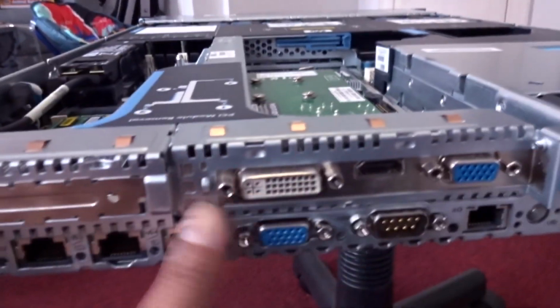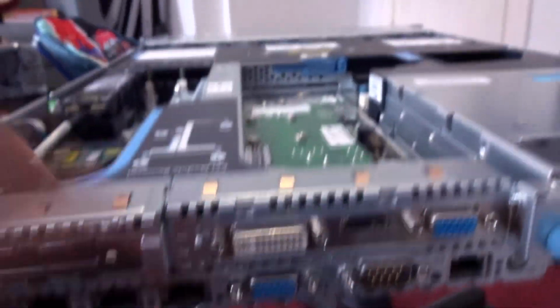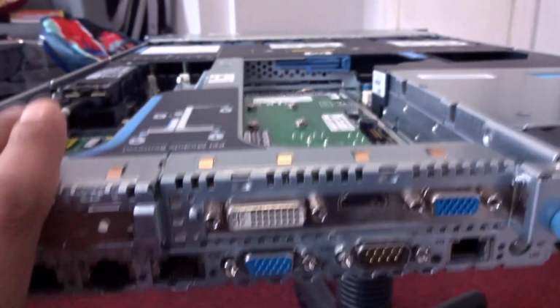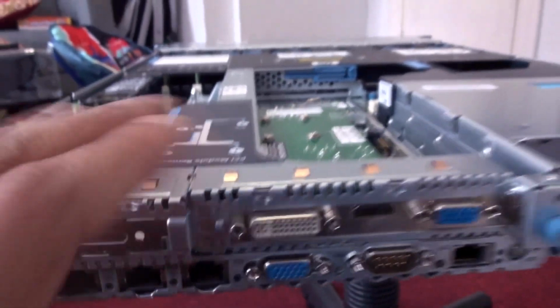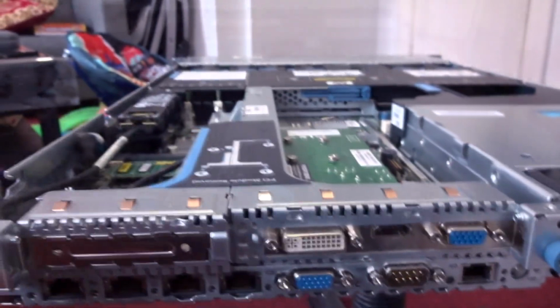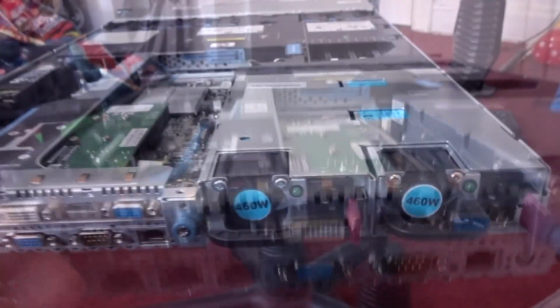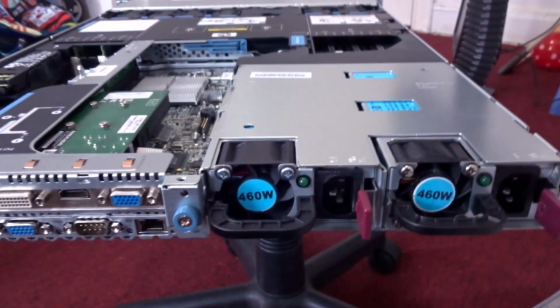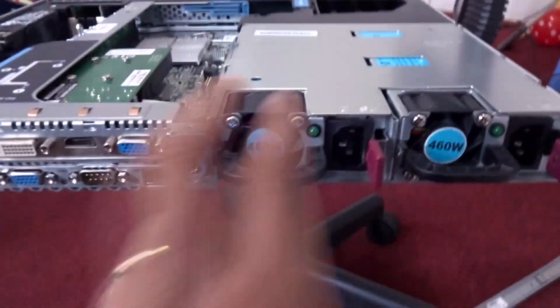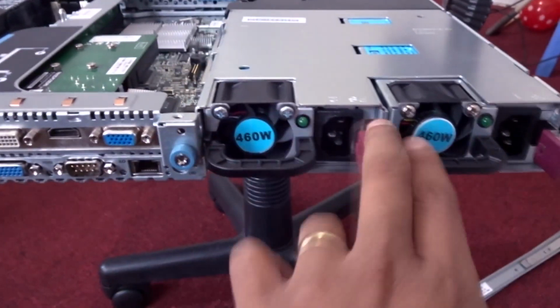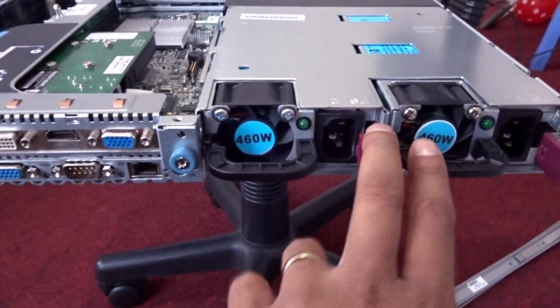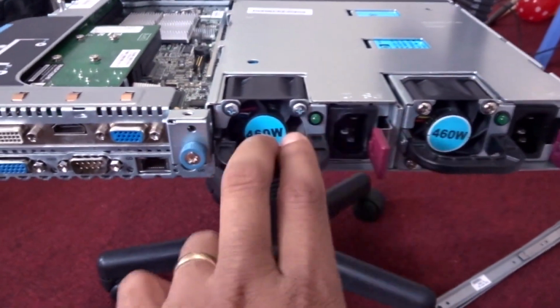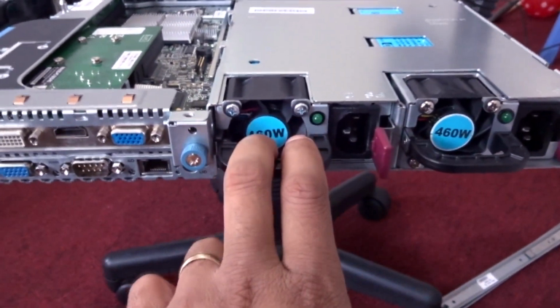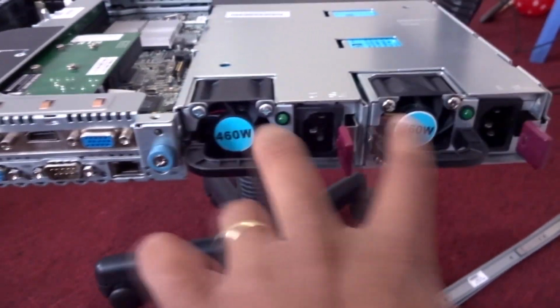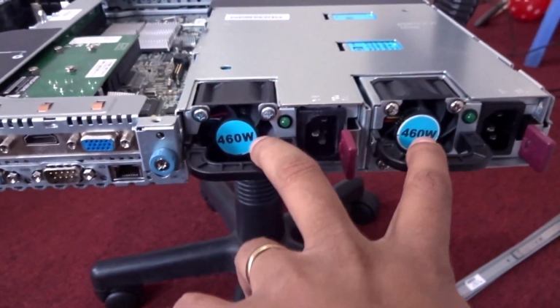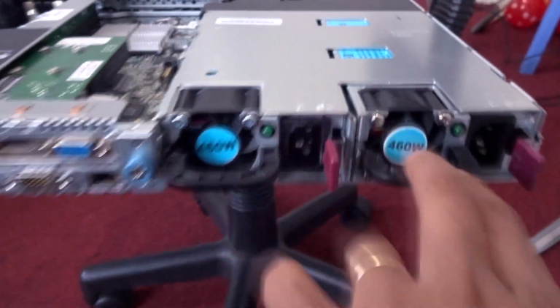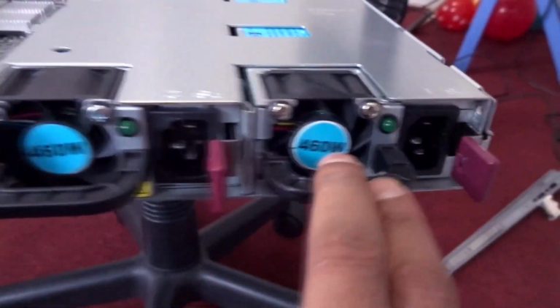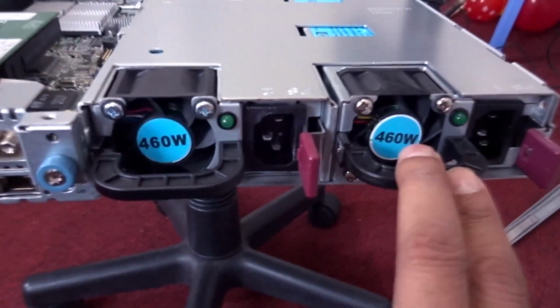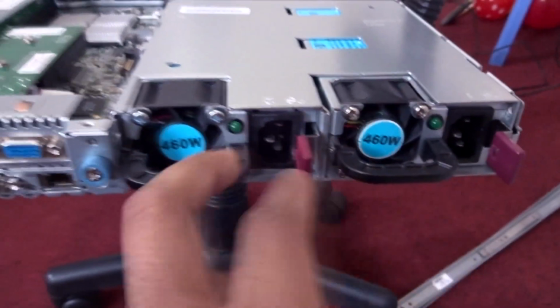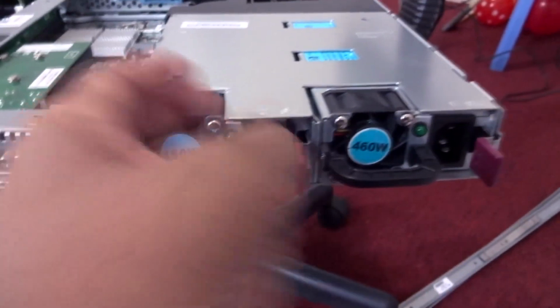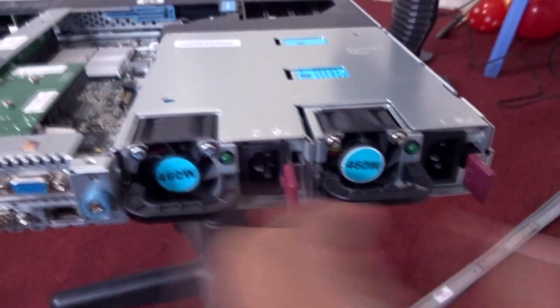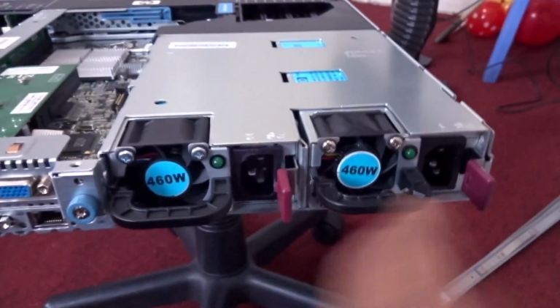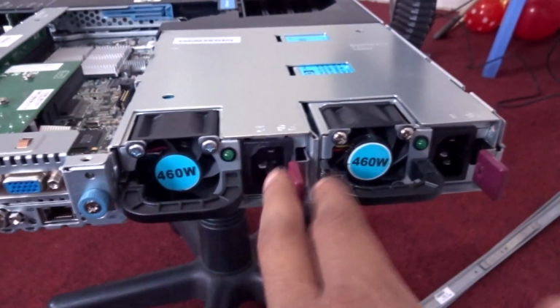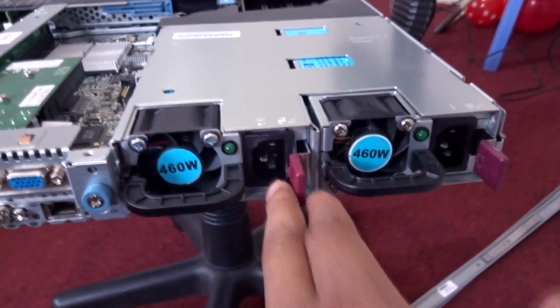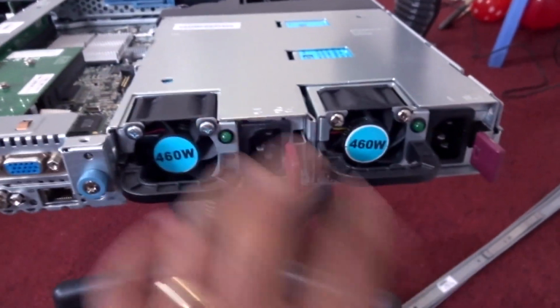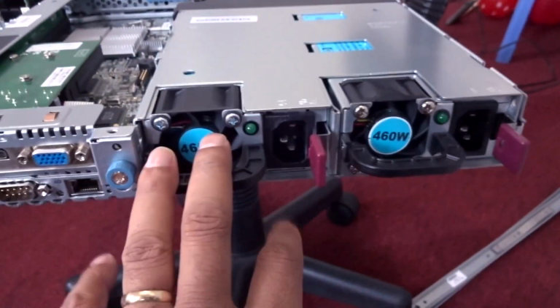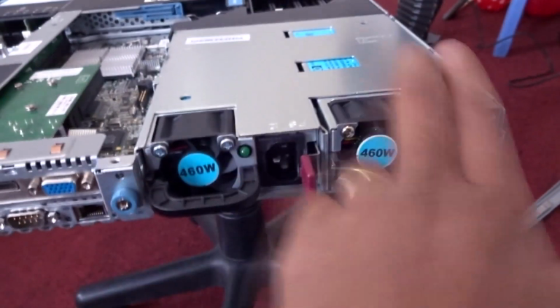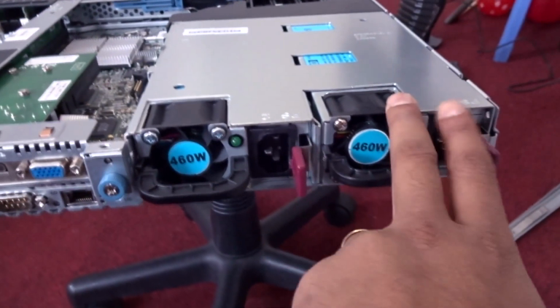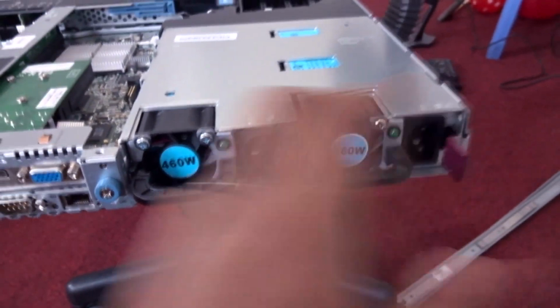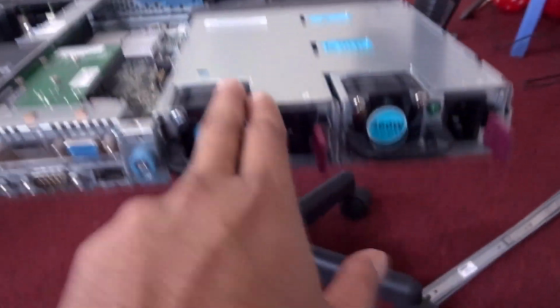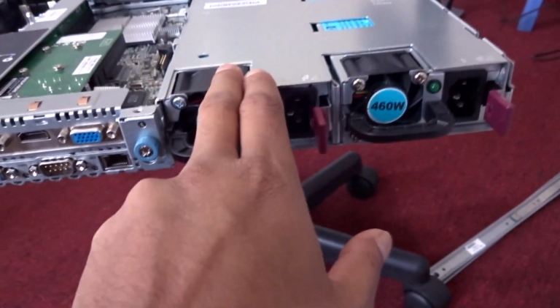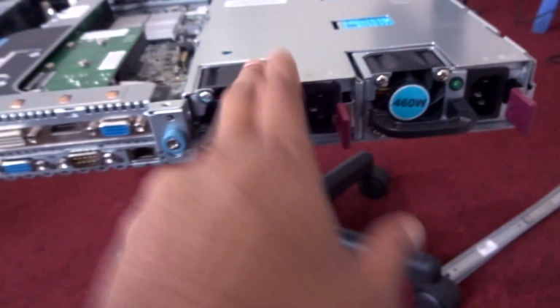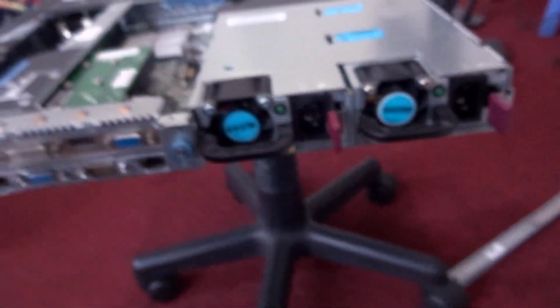The server comes with two power supplies, 460 watts each, as you can see right here. If you have both power supplies connected, anytime one power supply fails, the other one will automatically pick up.